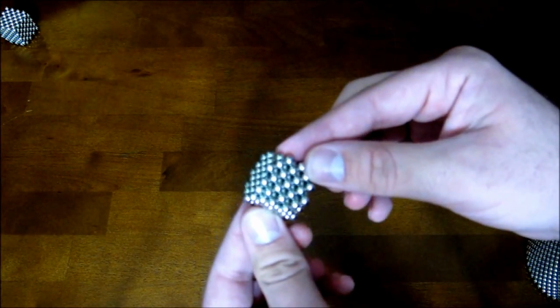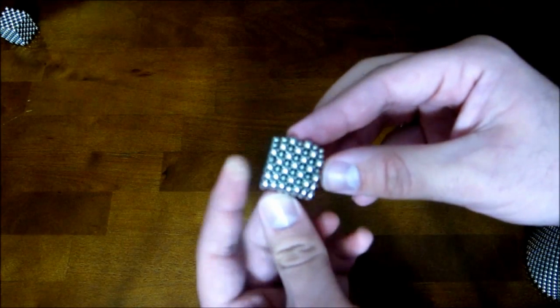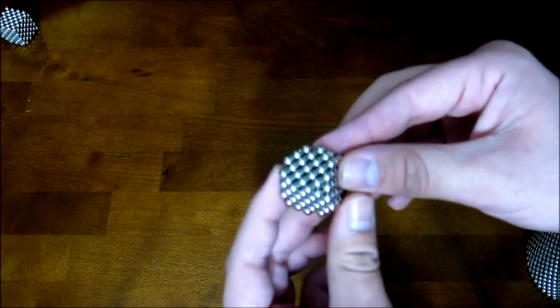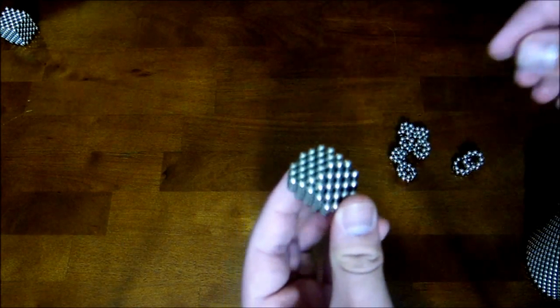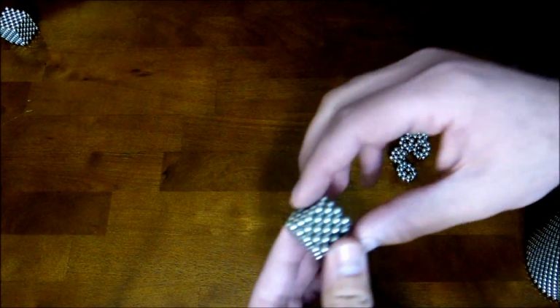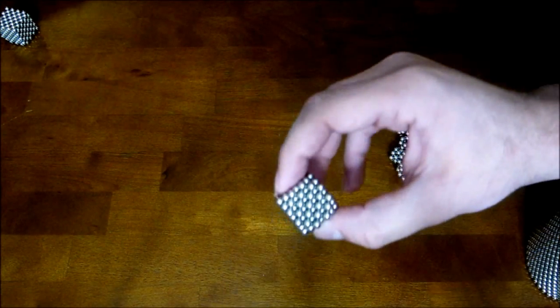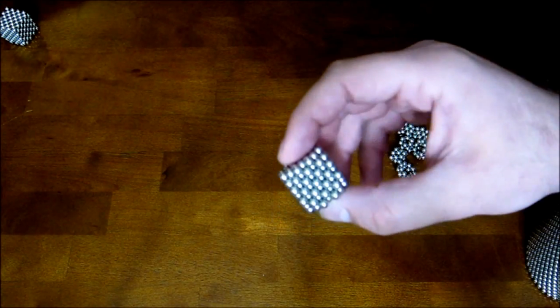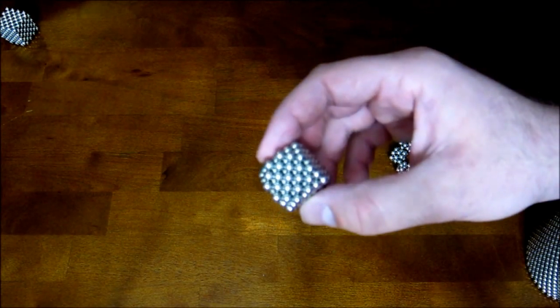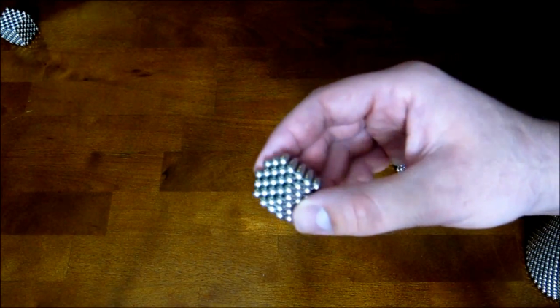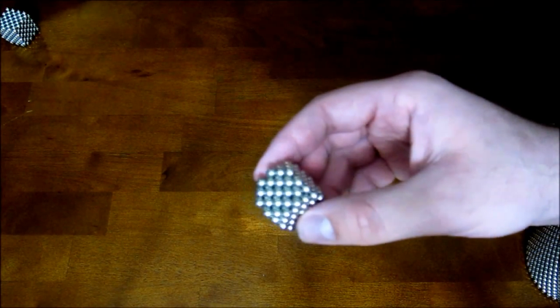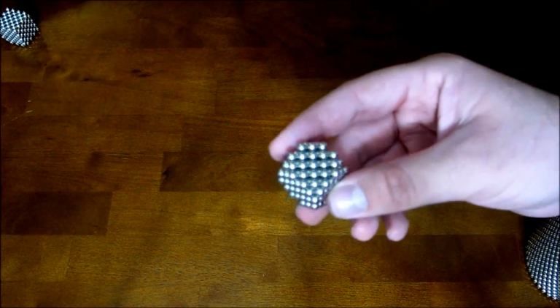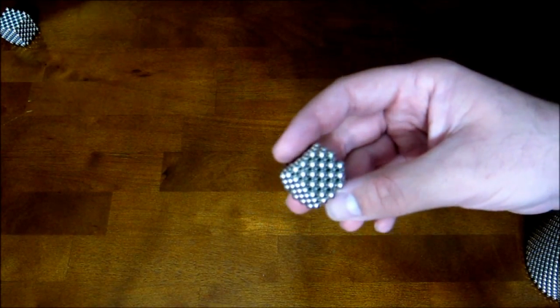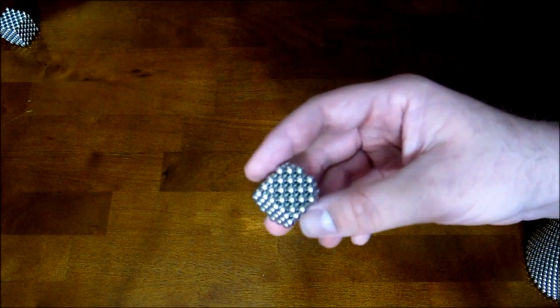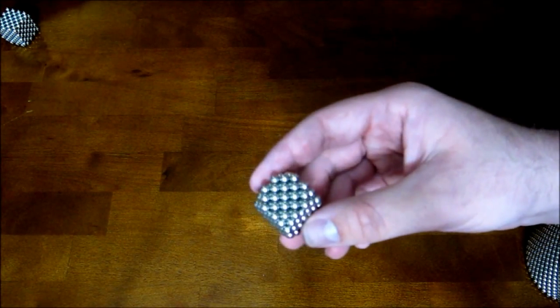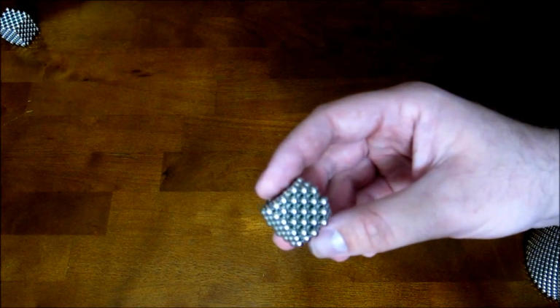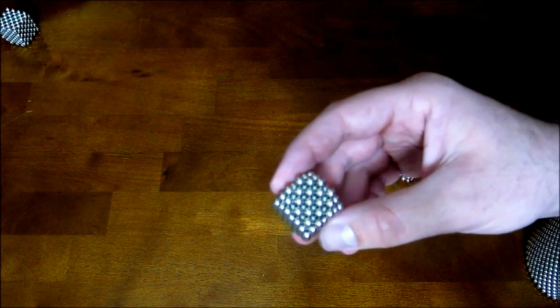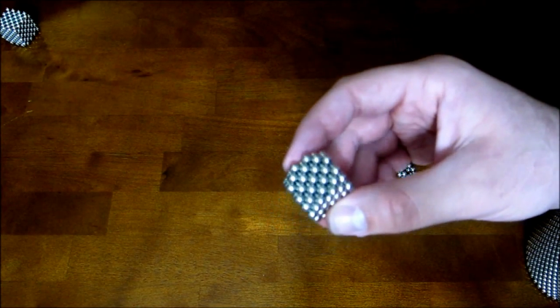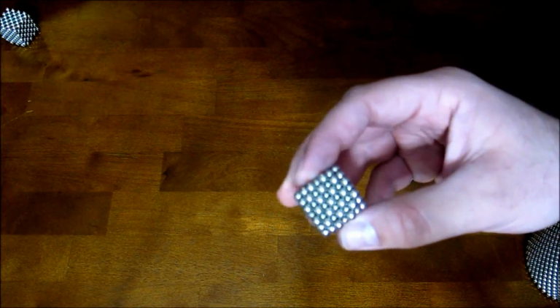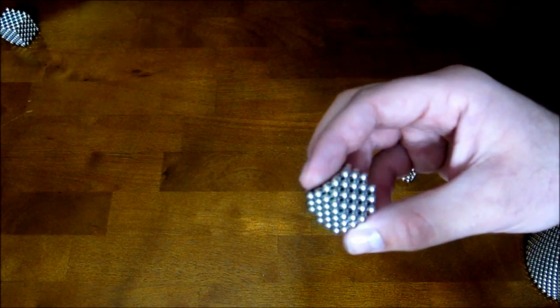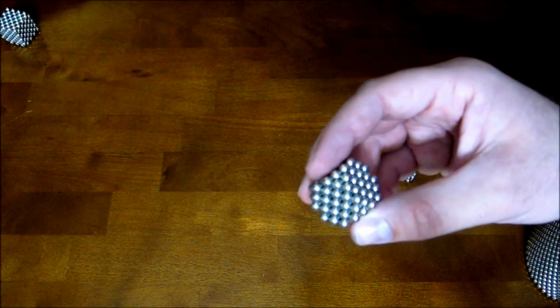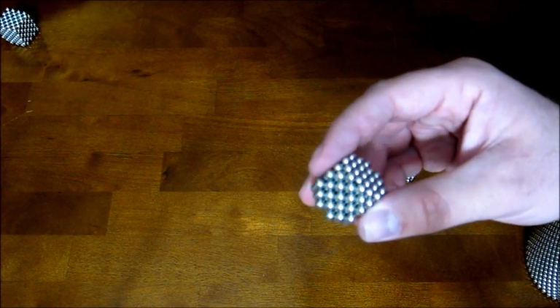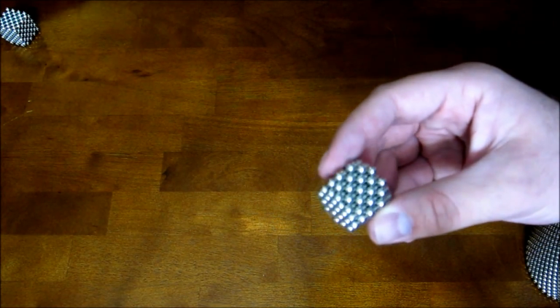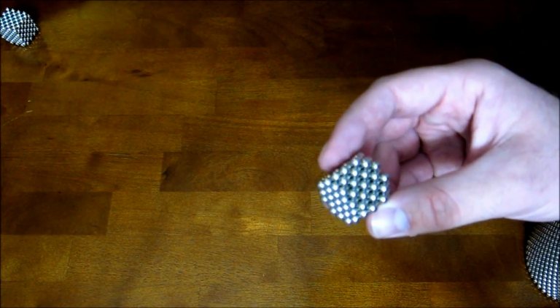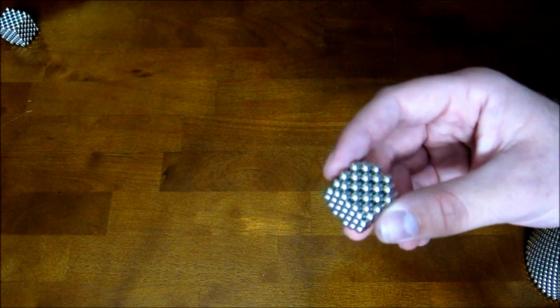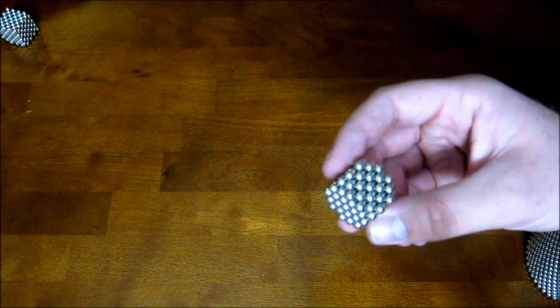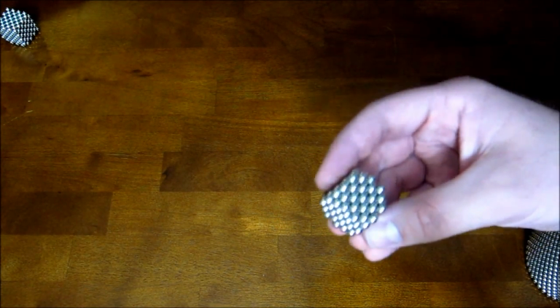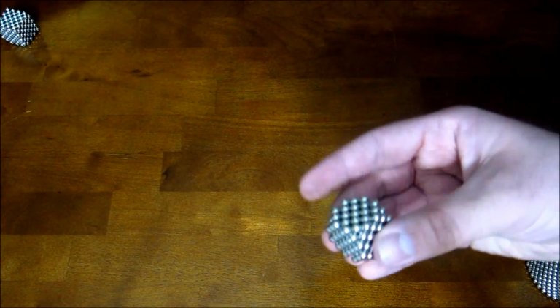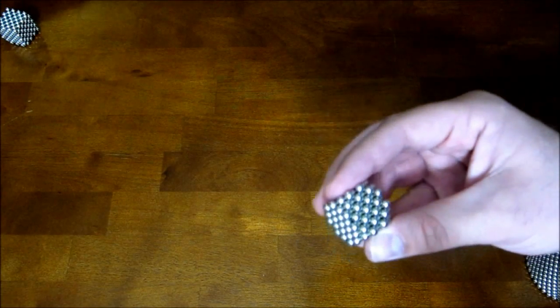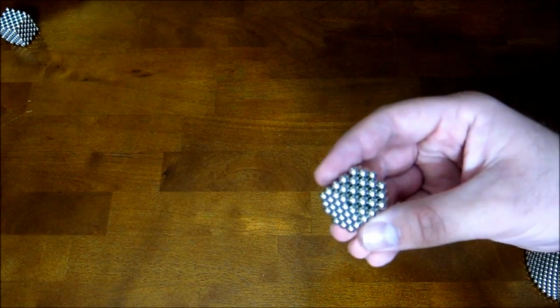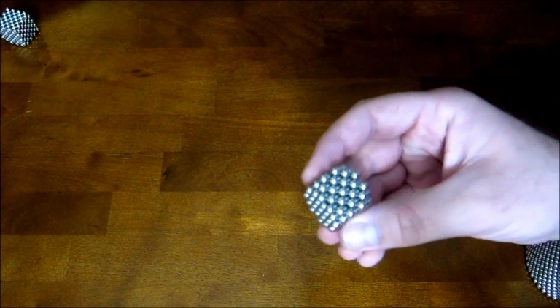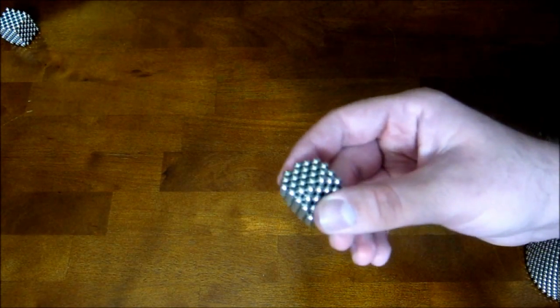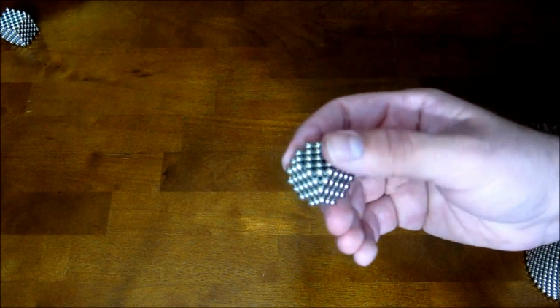And so you end up here. This is about the most basic, the smallest diagonal cube that you can make with this method. You can't quite make them as small as you can with the other method.